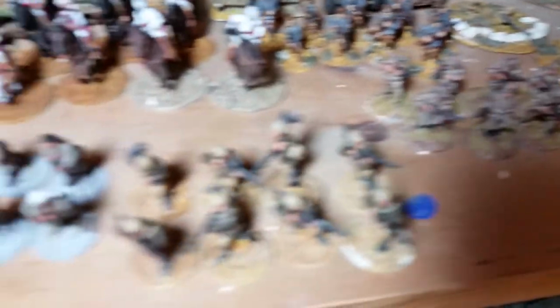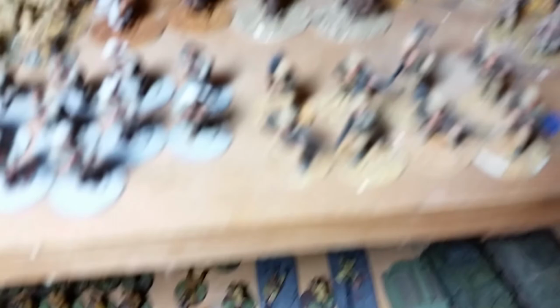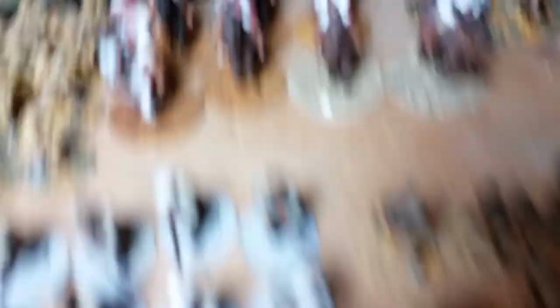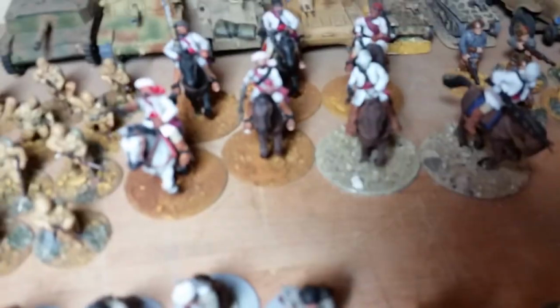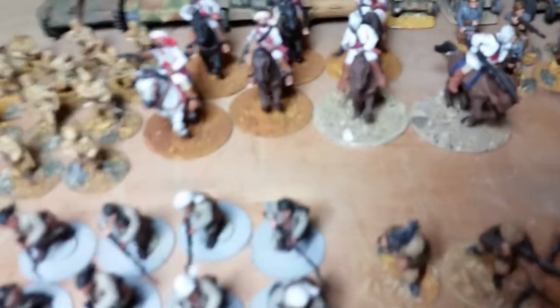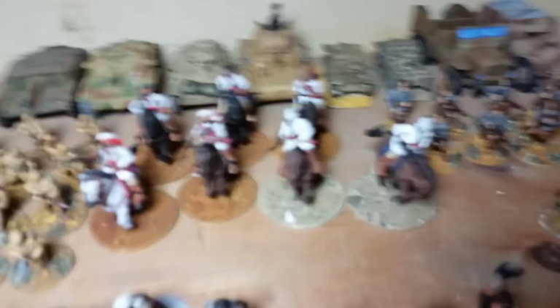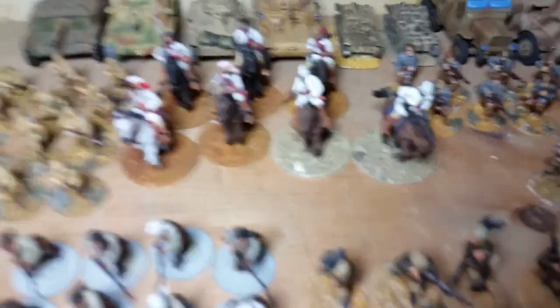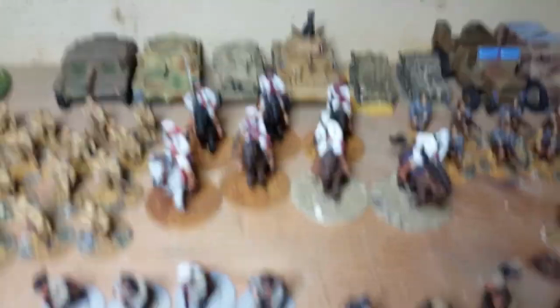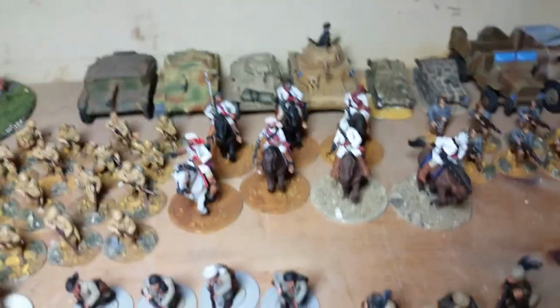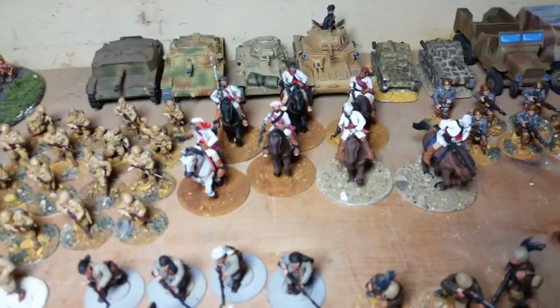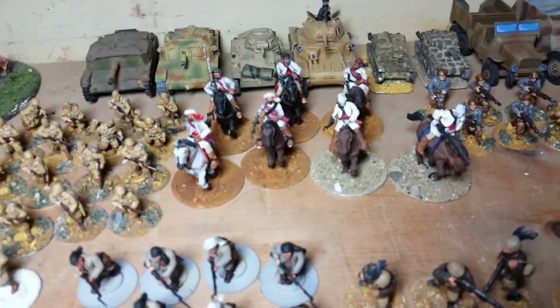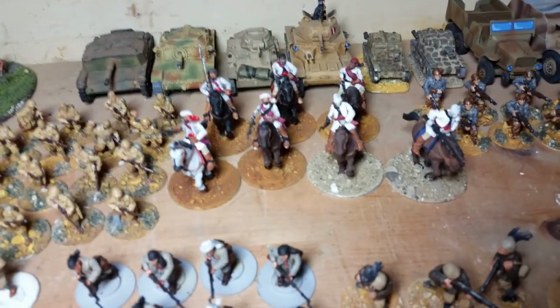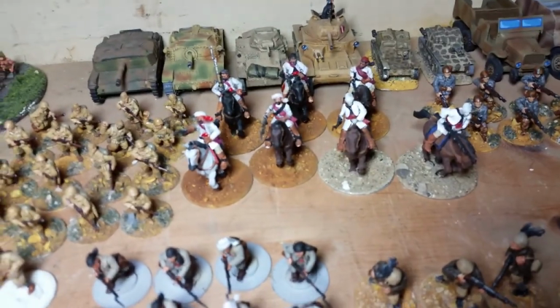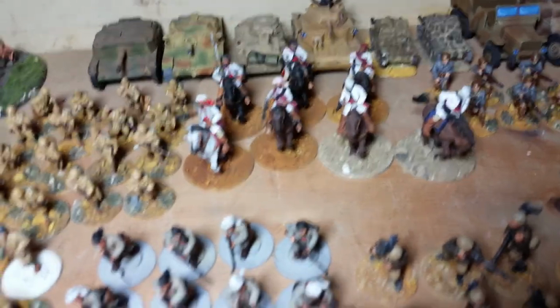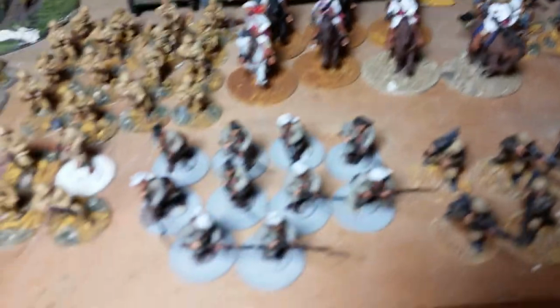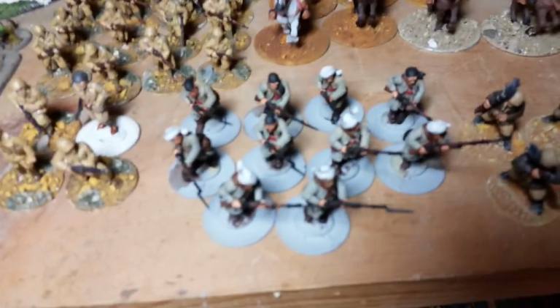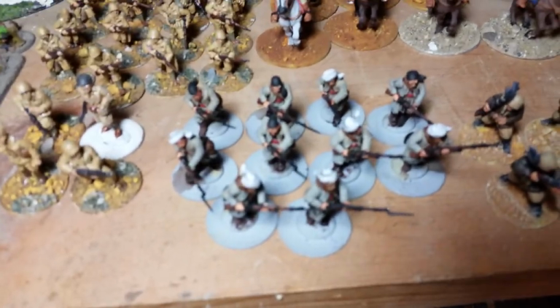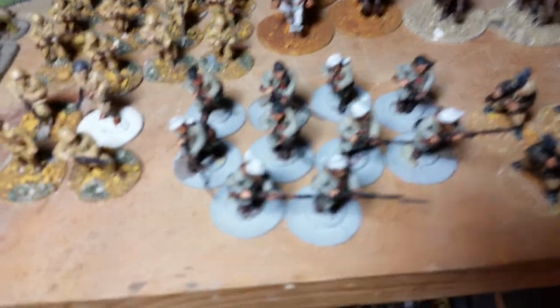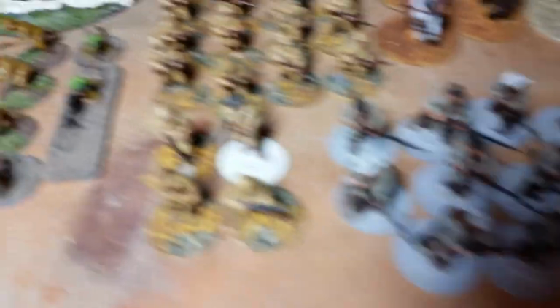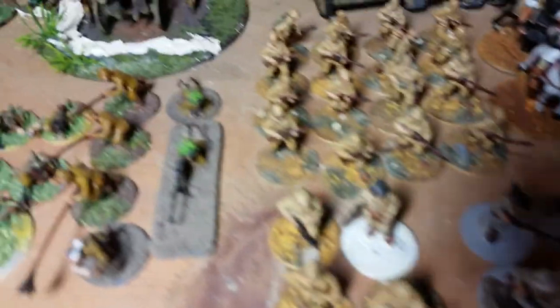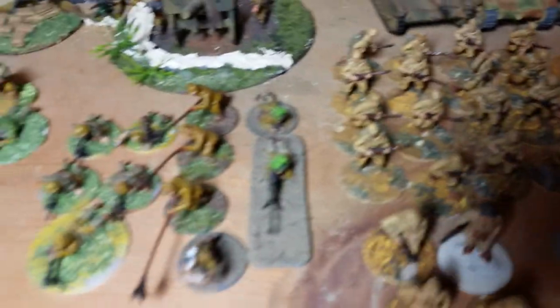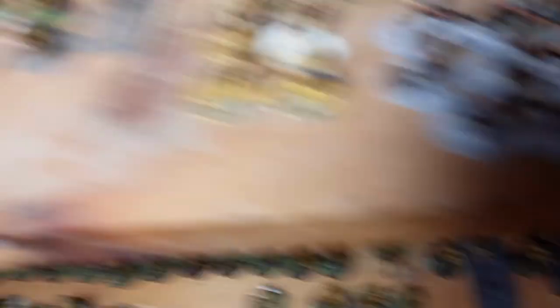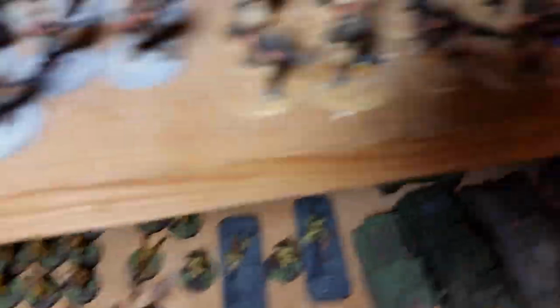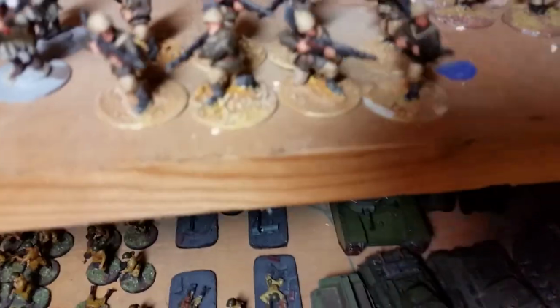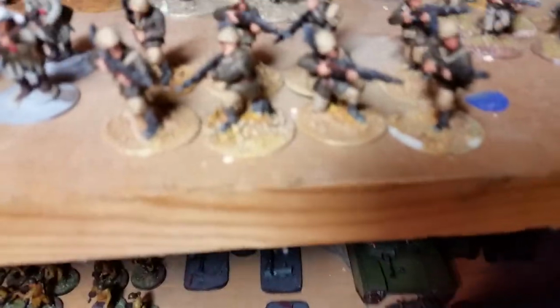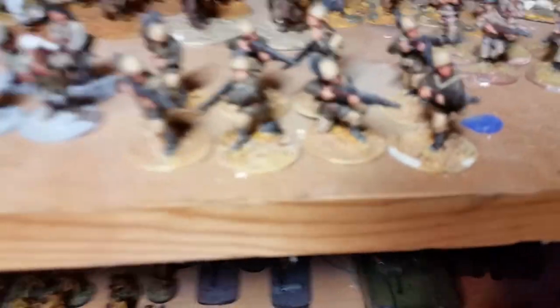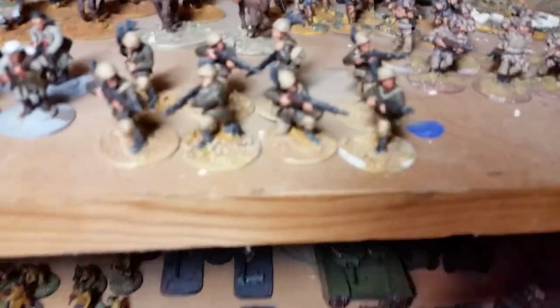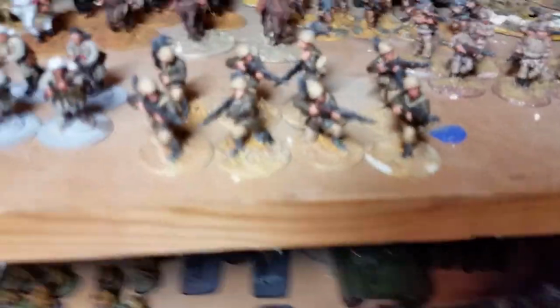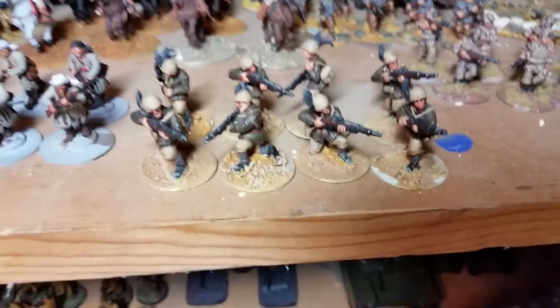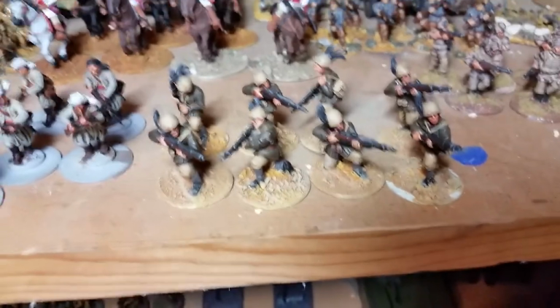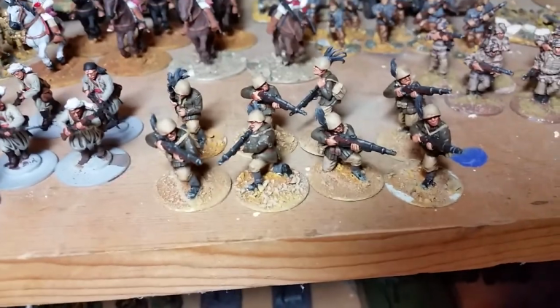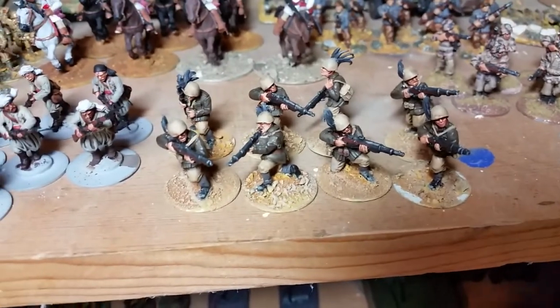Infantry — I have some right here. I have inexperienced cavalry, some more colonial troops I'm working on, more troops, my Bersaglieri with custom-made feather-capped guys.